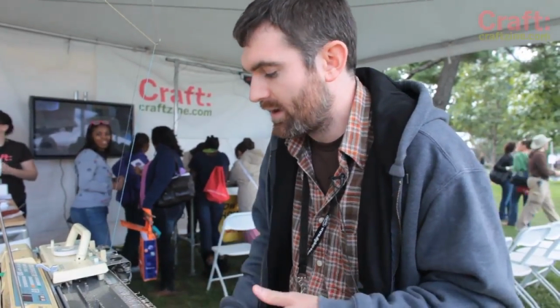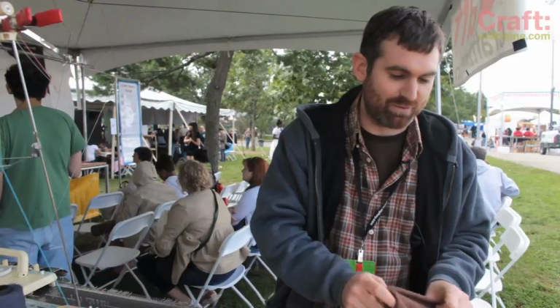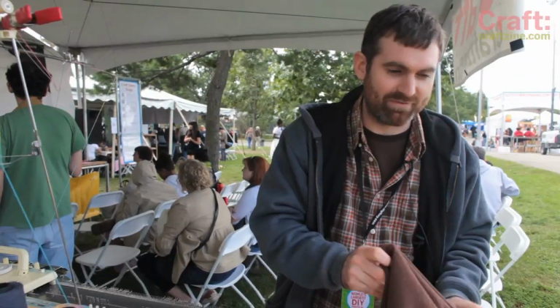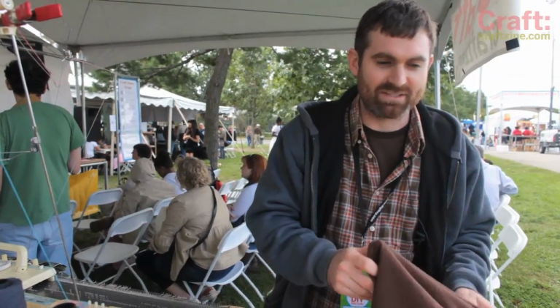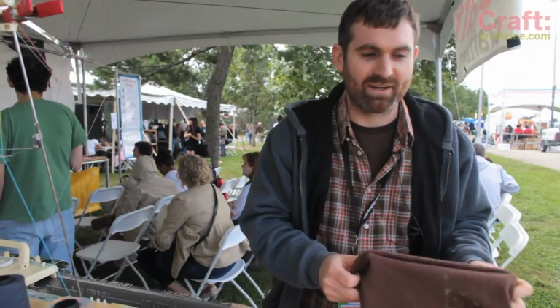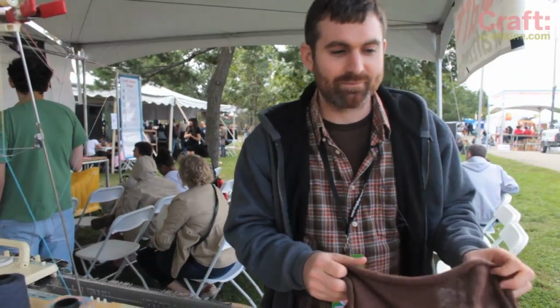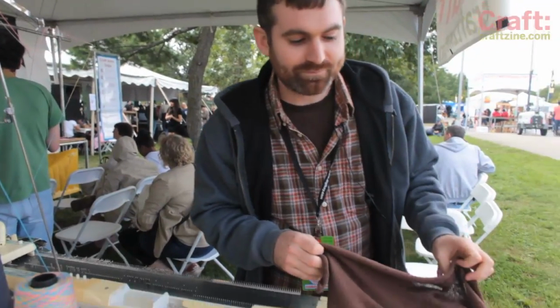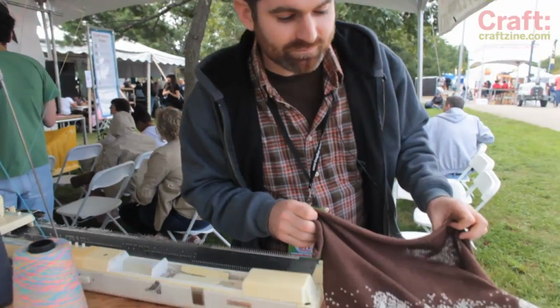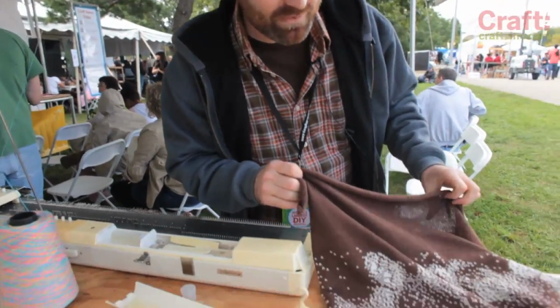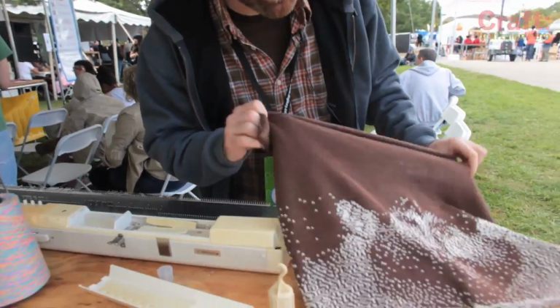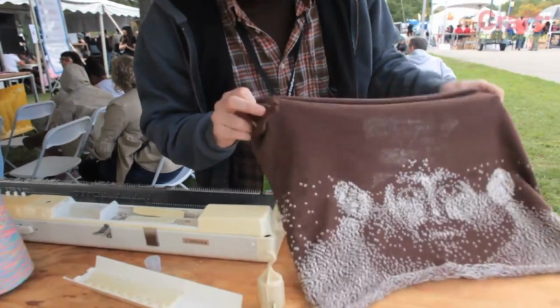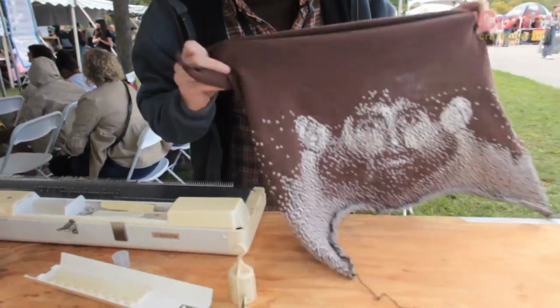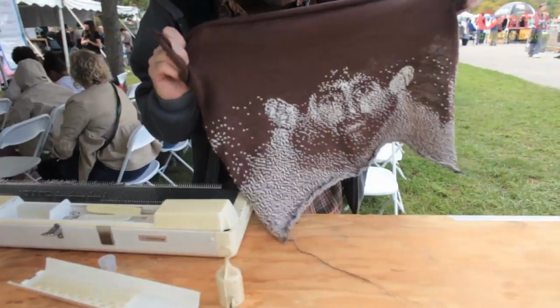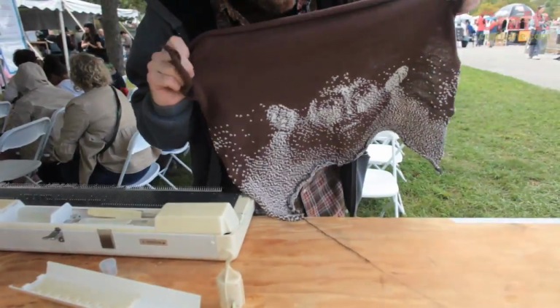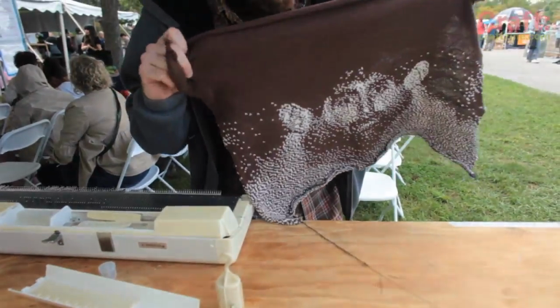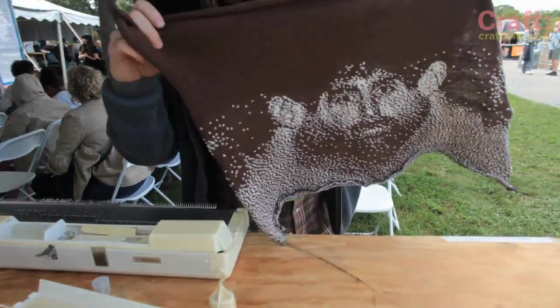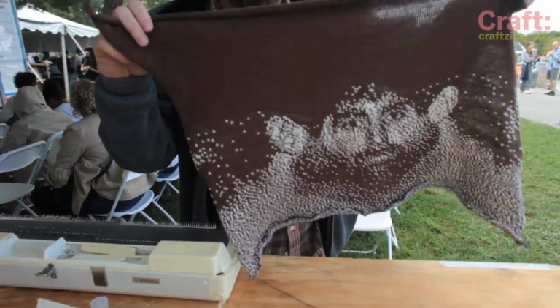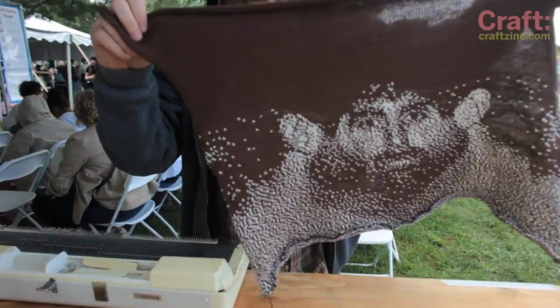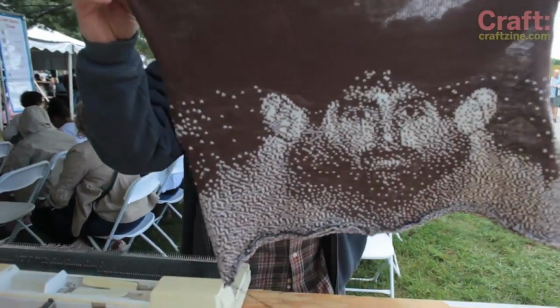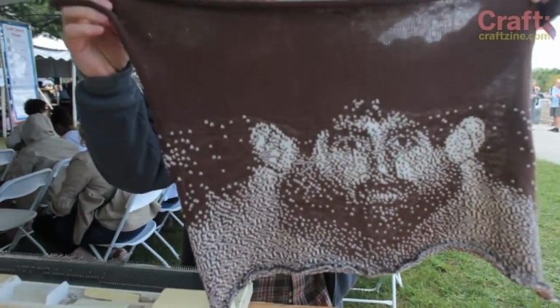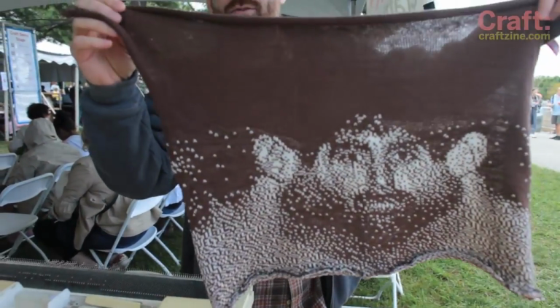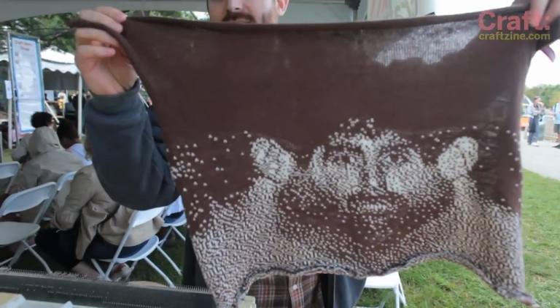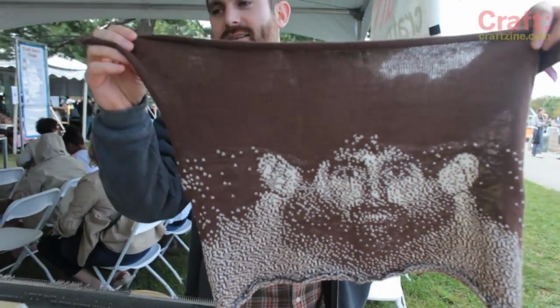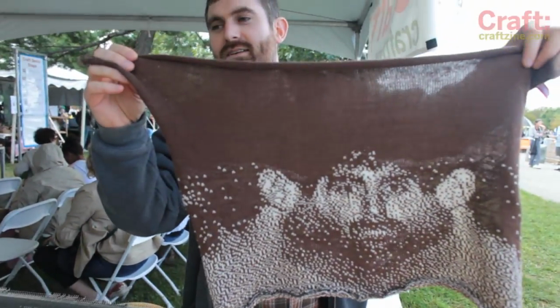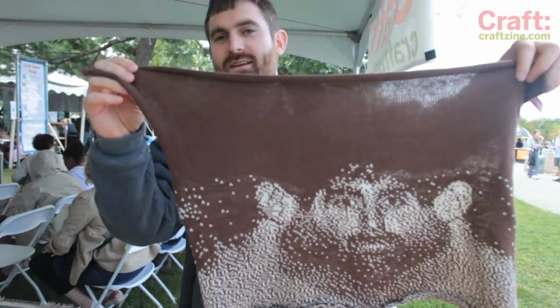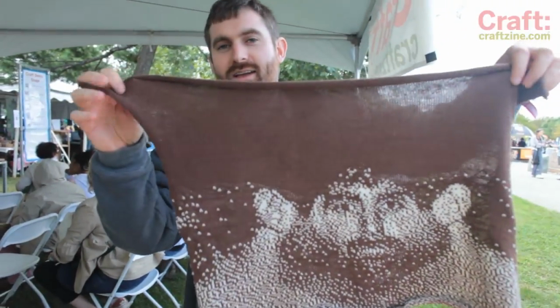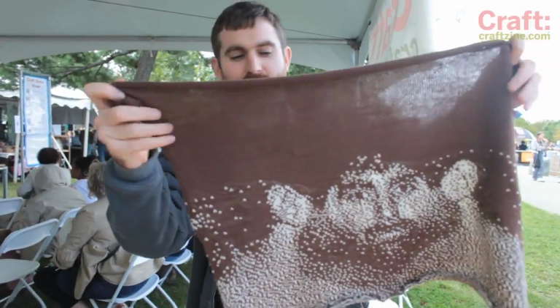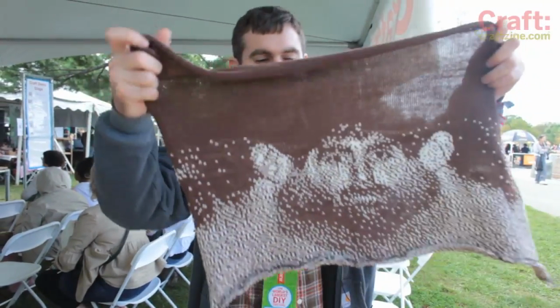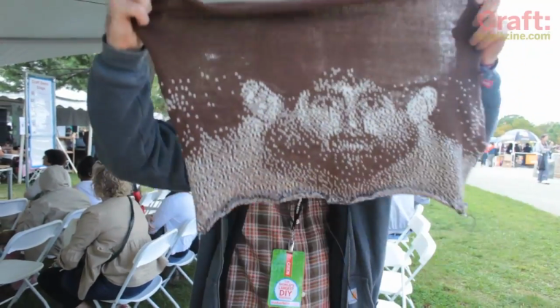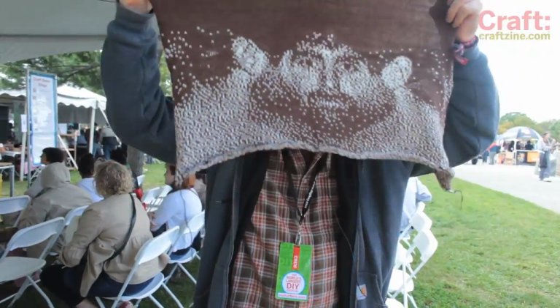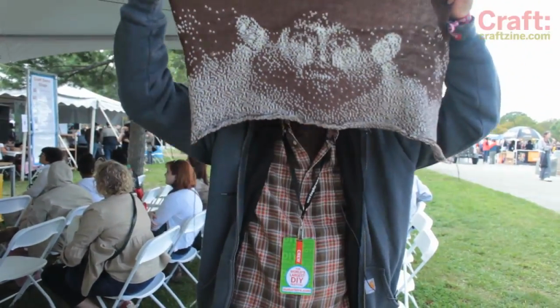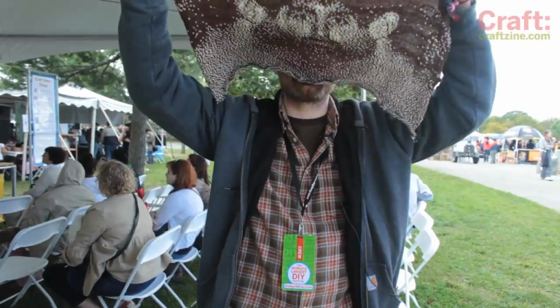So I decided that it would be good if I had a ski mask with my face on it. So I knitted this and it wraps around my face like this.